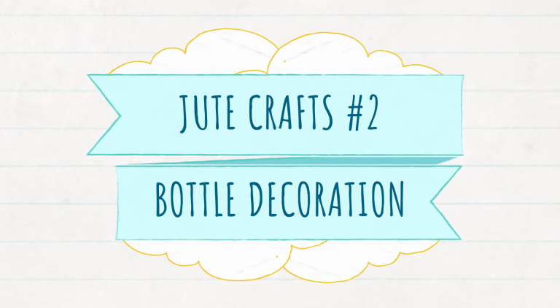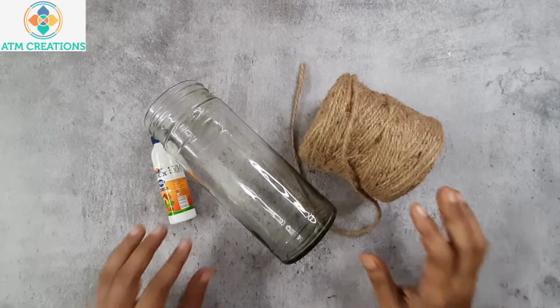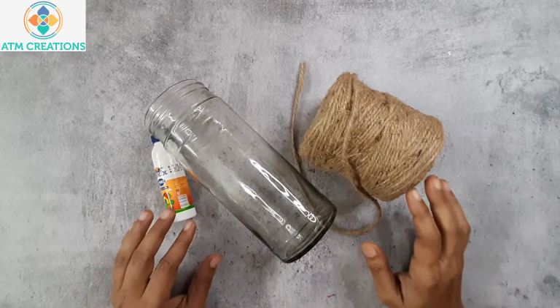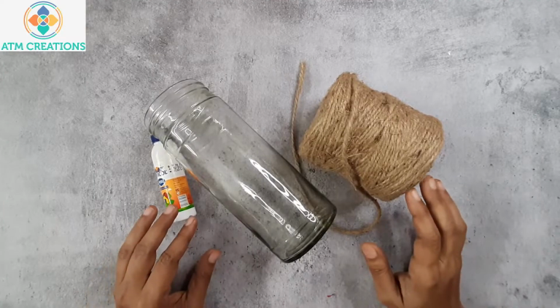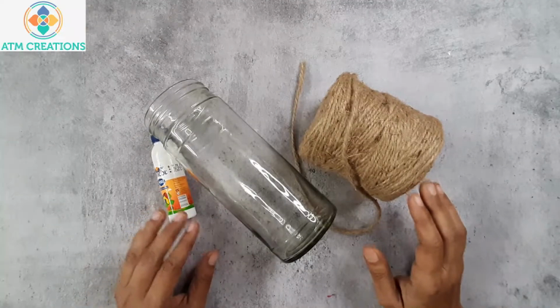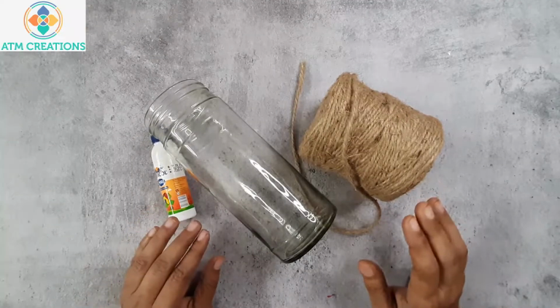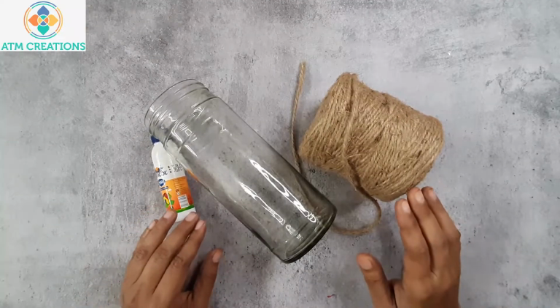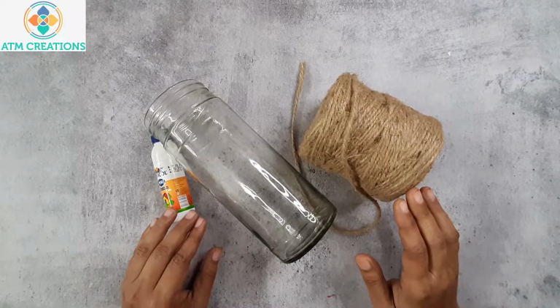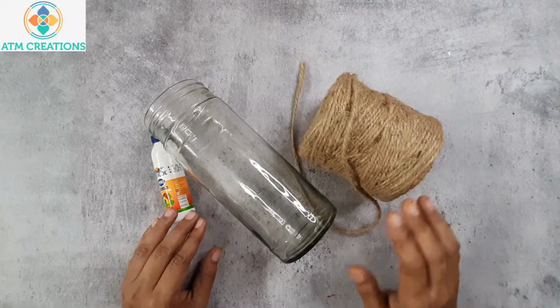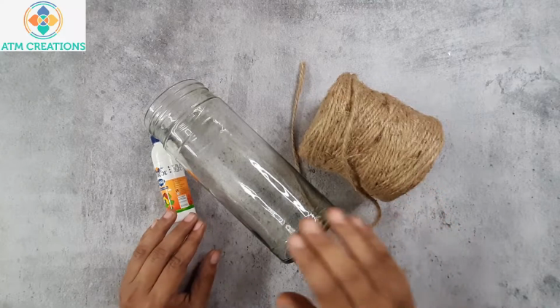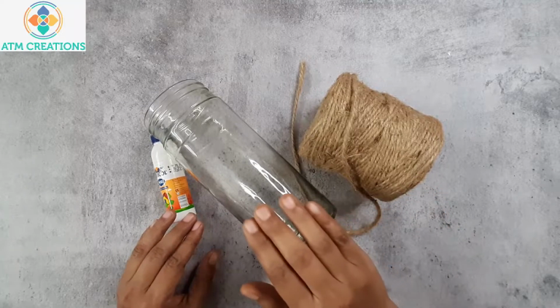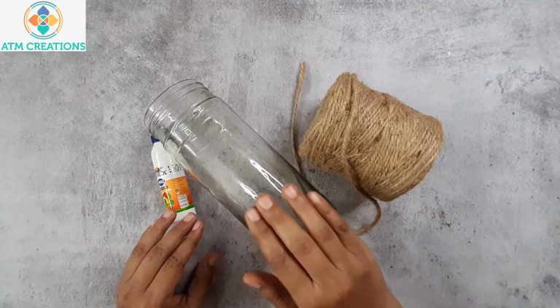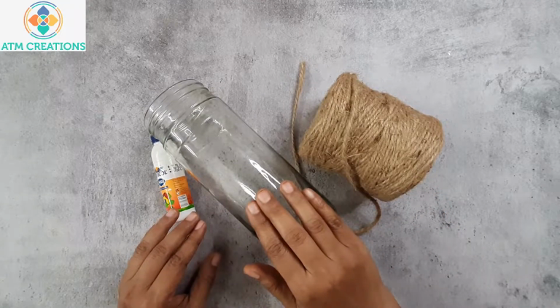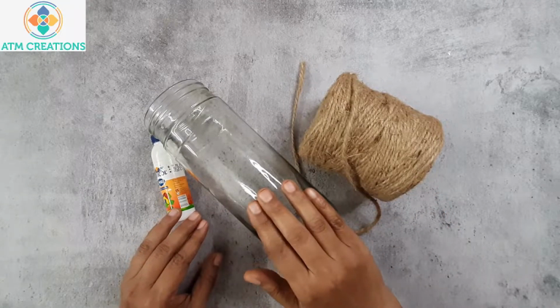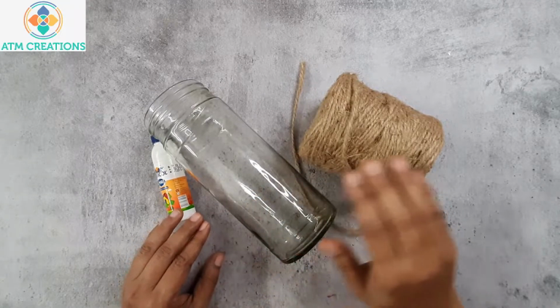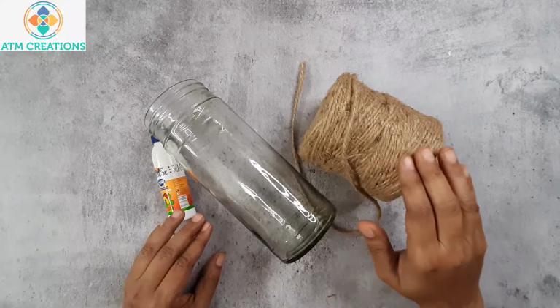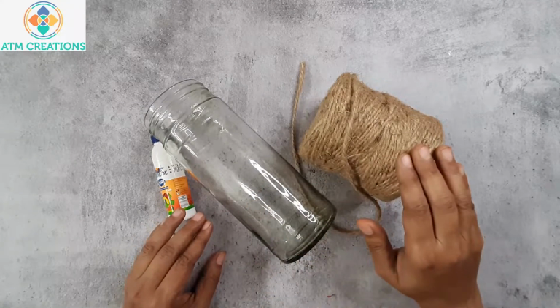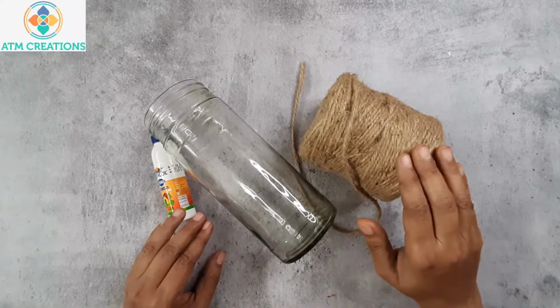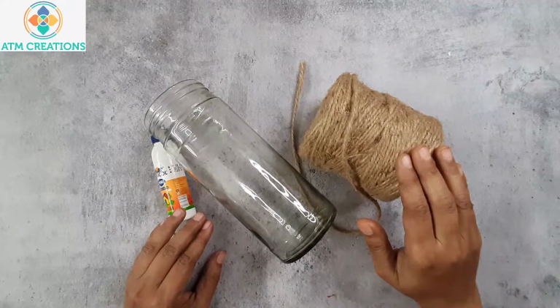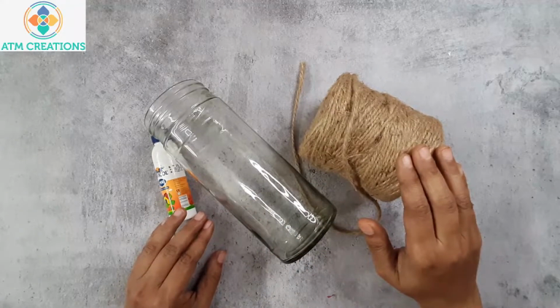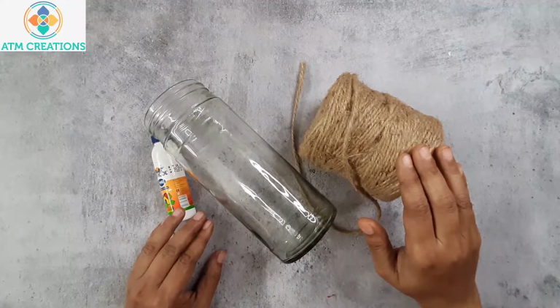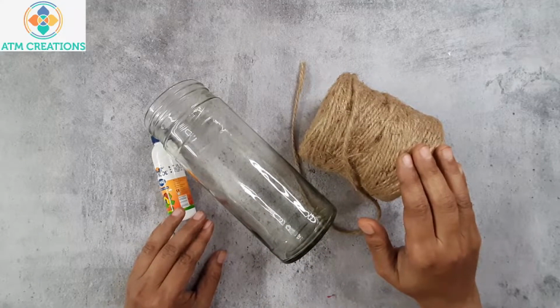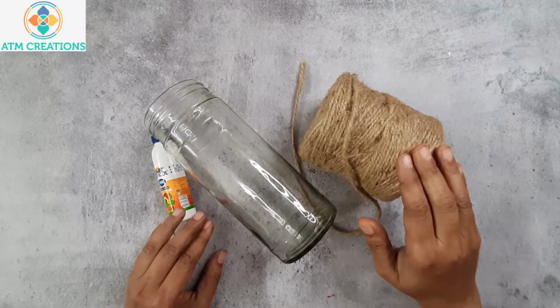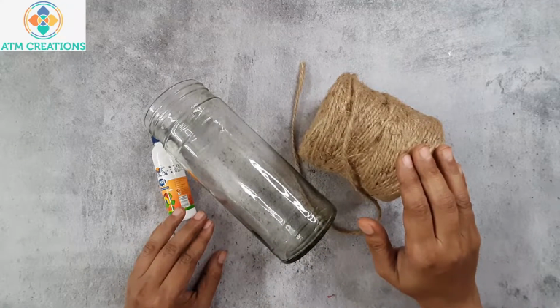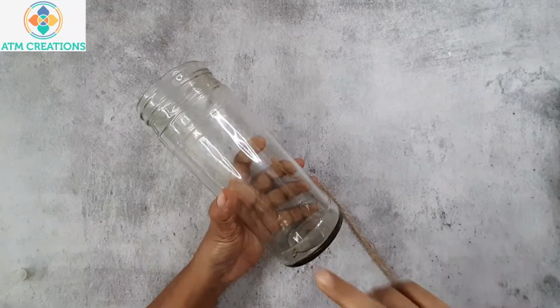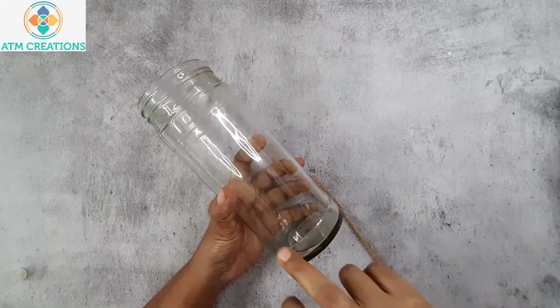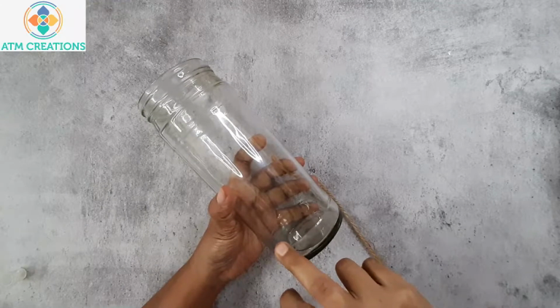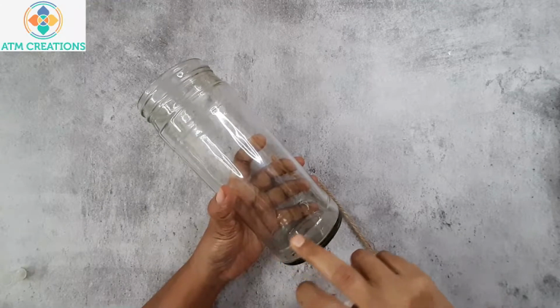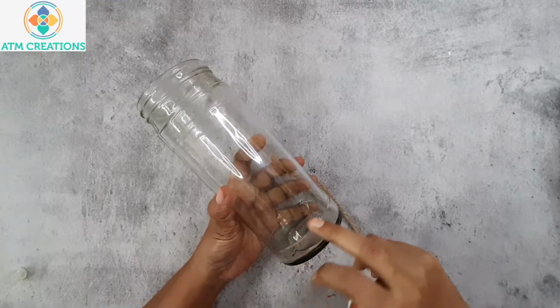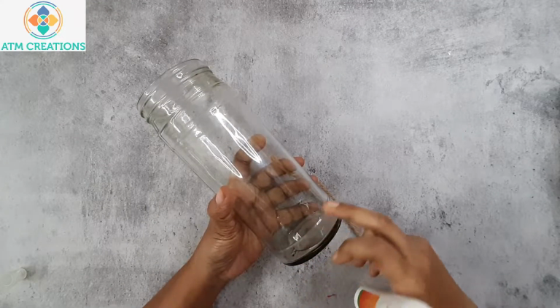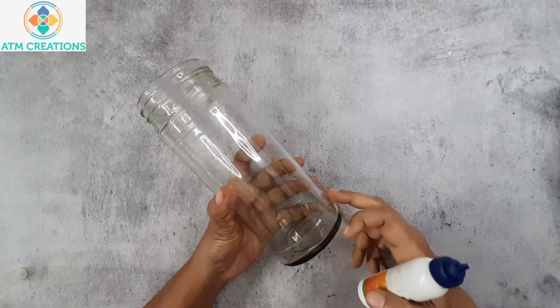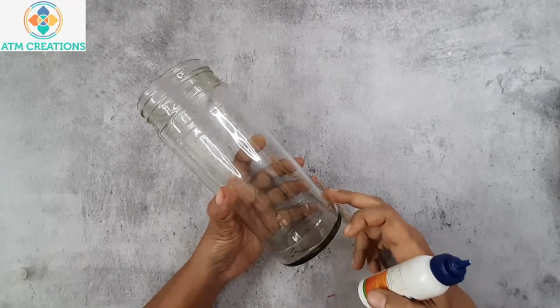Hello everyone, this is a video where I'm going to decorate this bottle using jute. Let's get started. I will start placing Fevicol here.